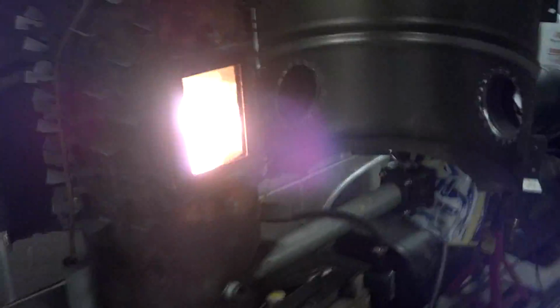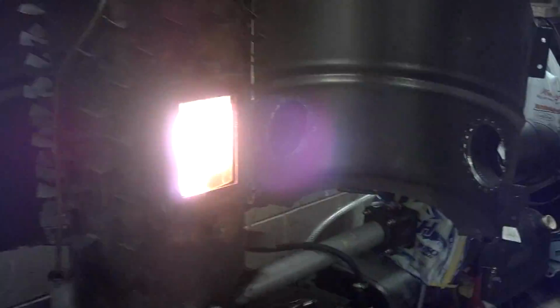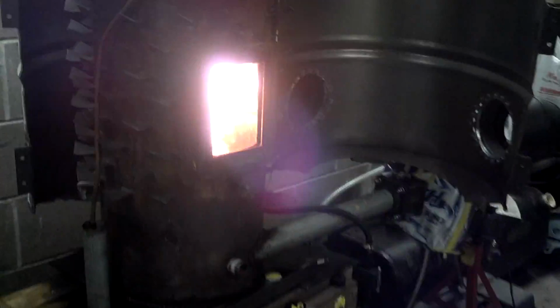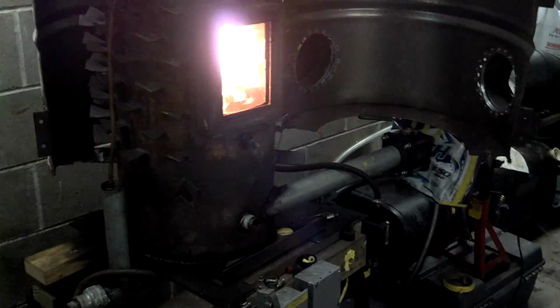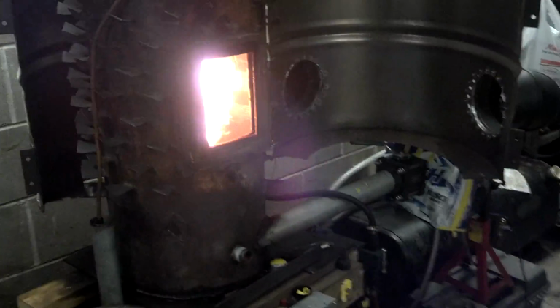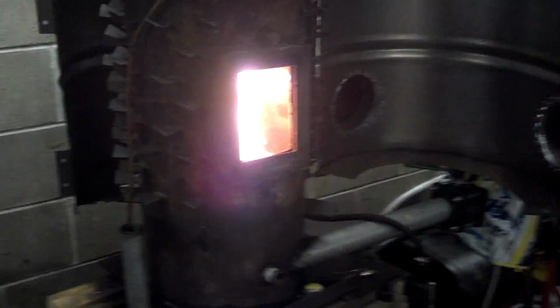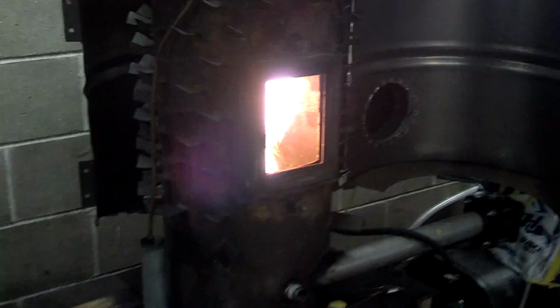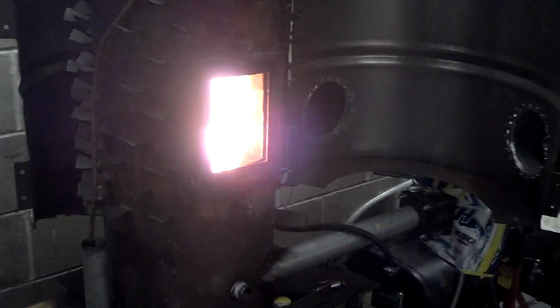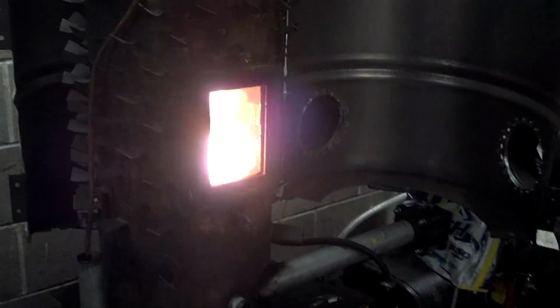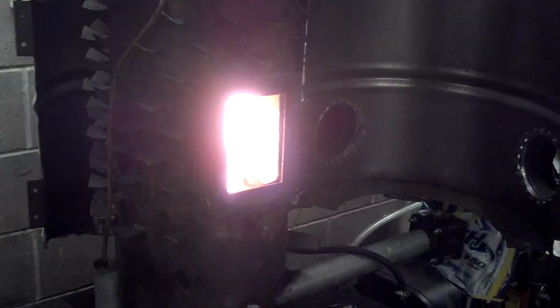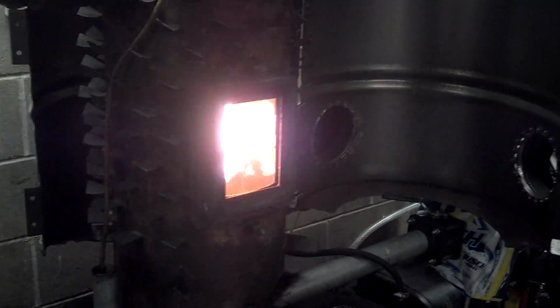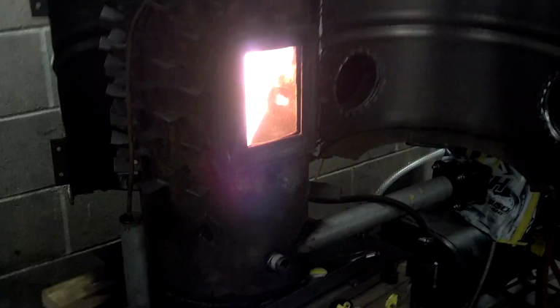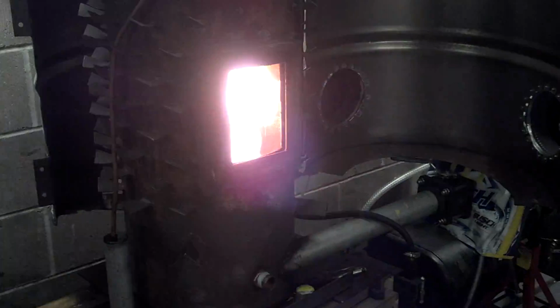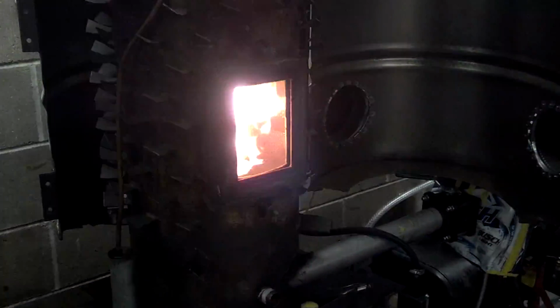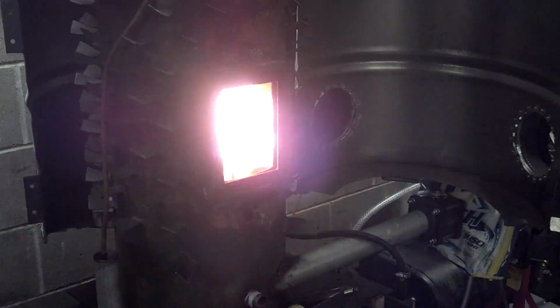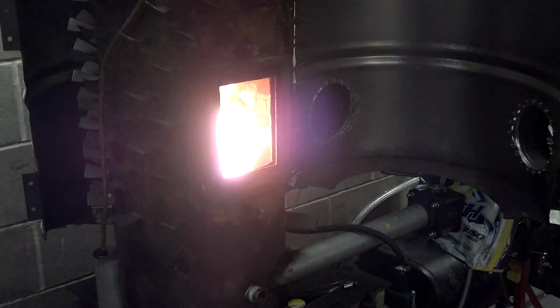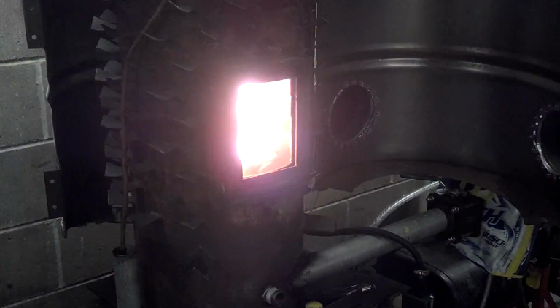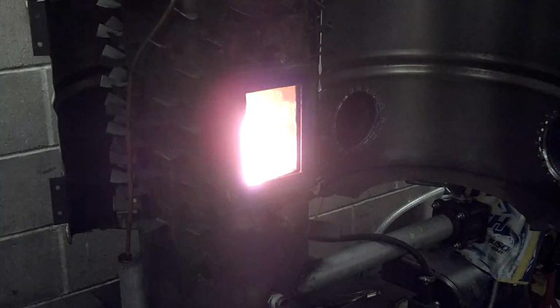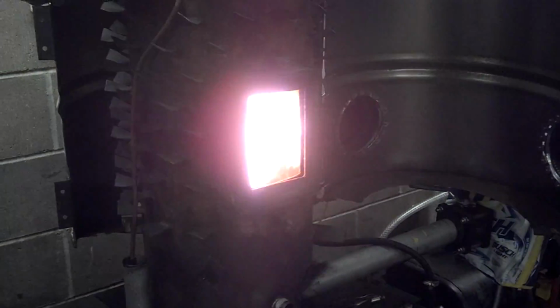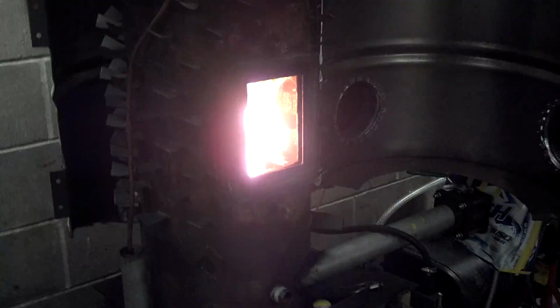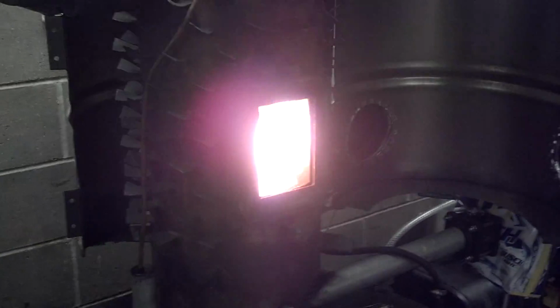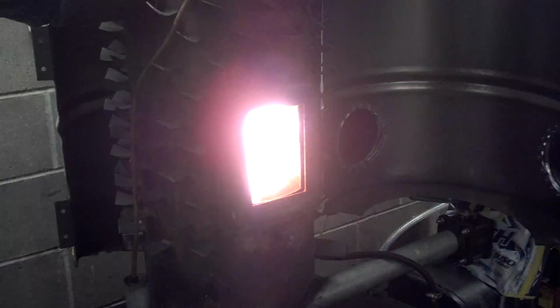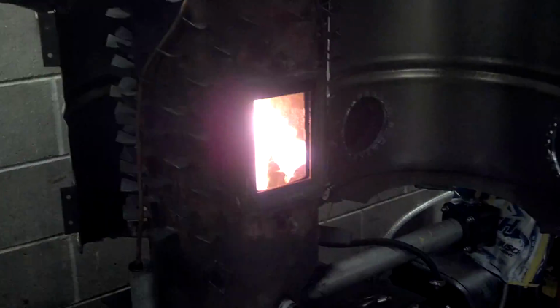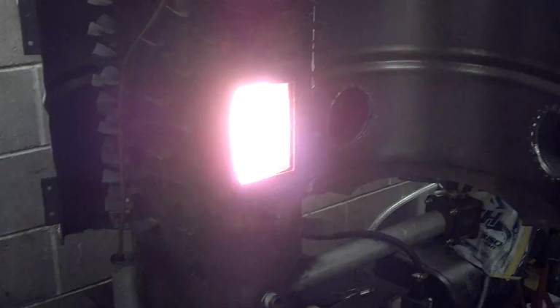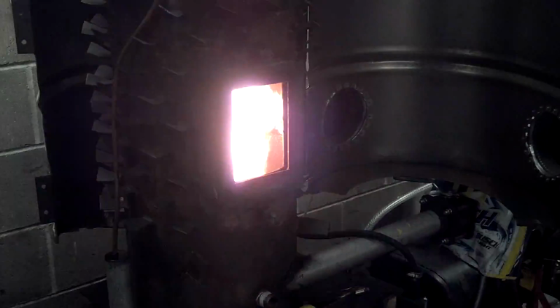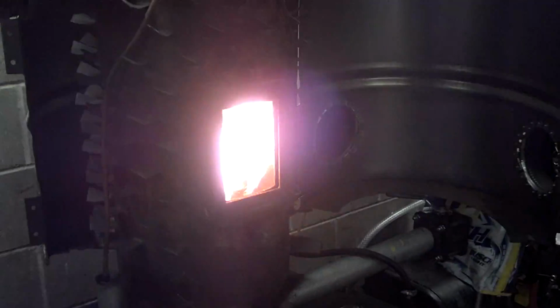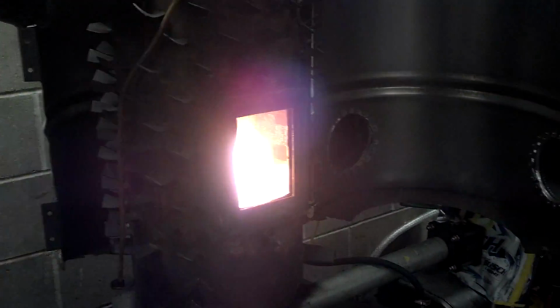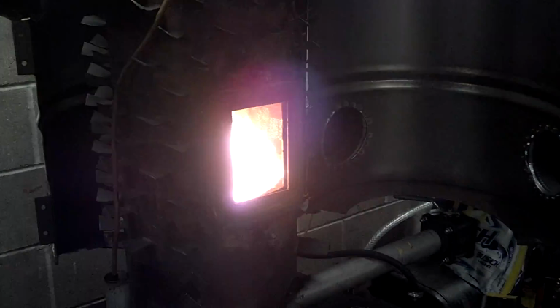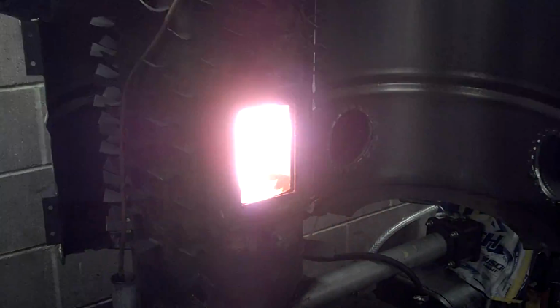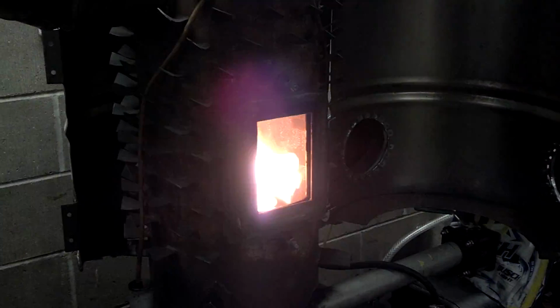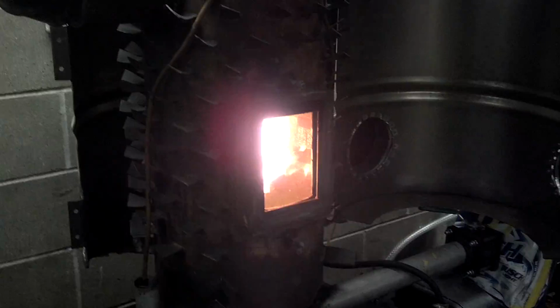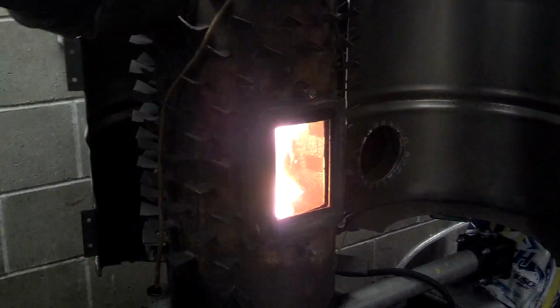Here you go, a waste oil burner, homemade, built off the blueprints from murphysmachines.com and it's quite efficient.